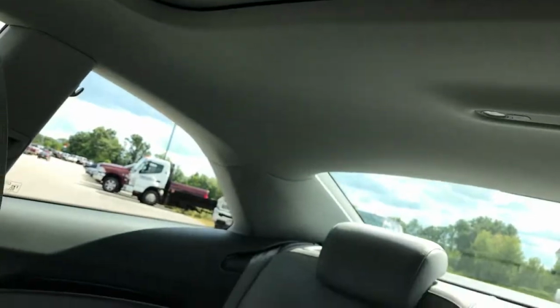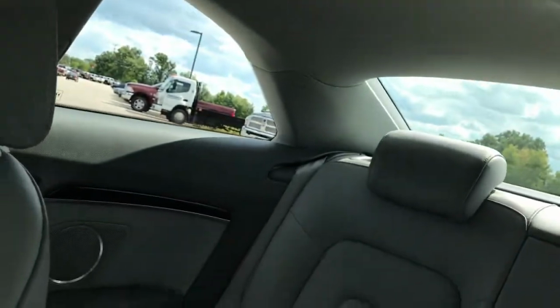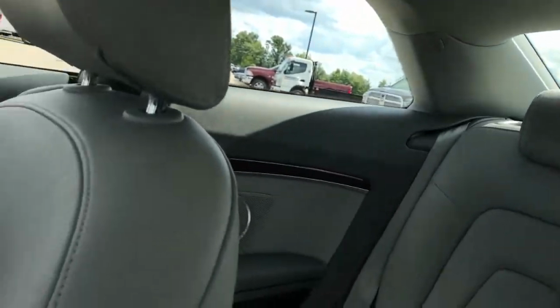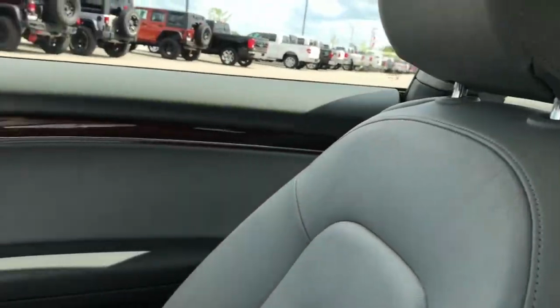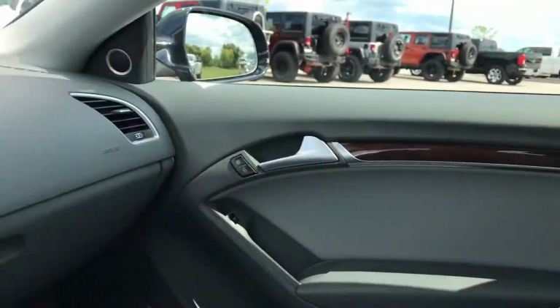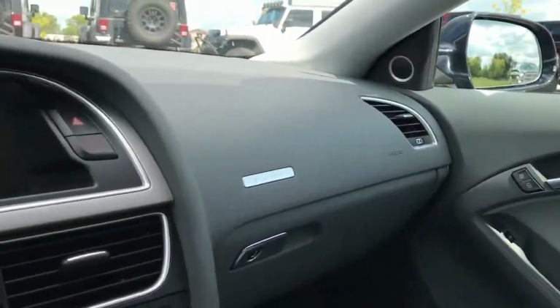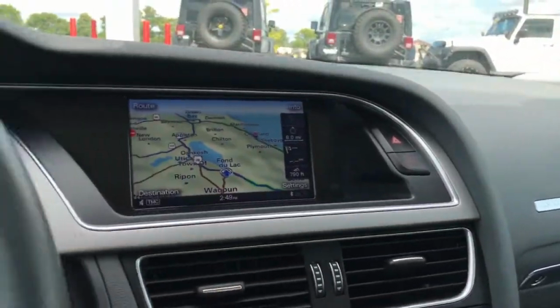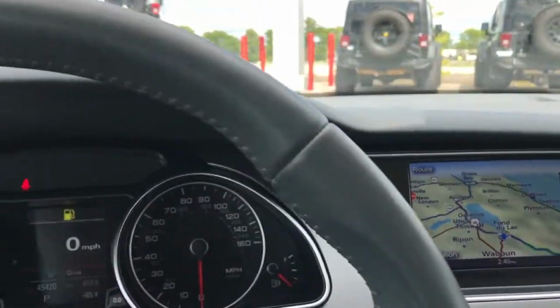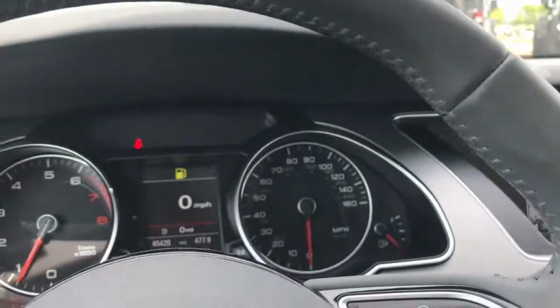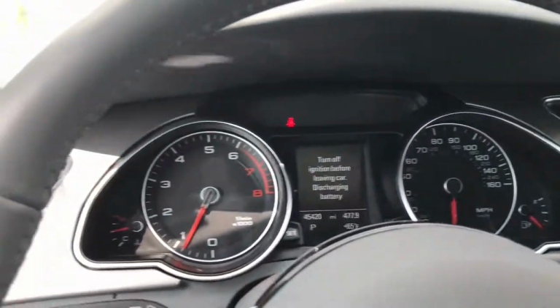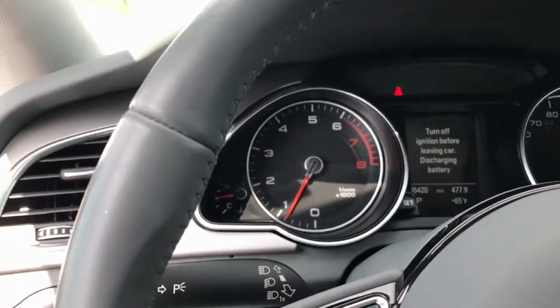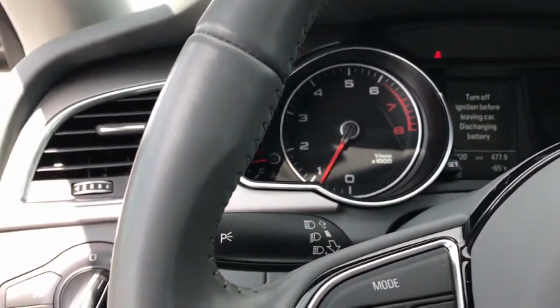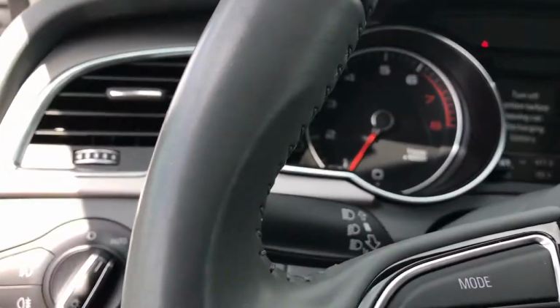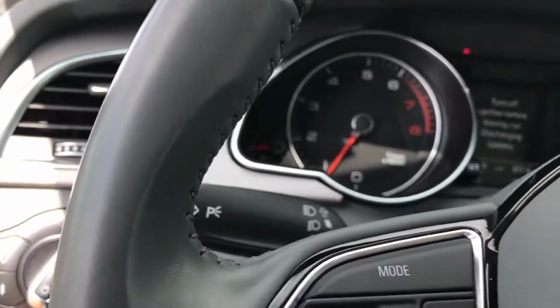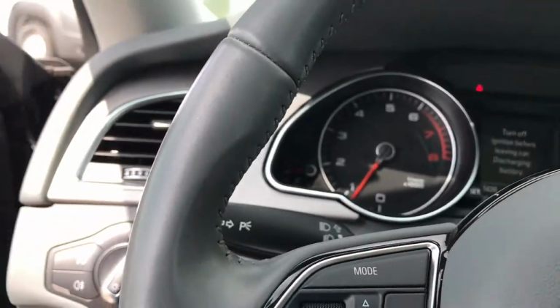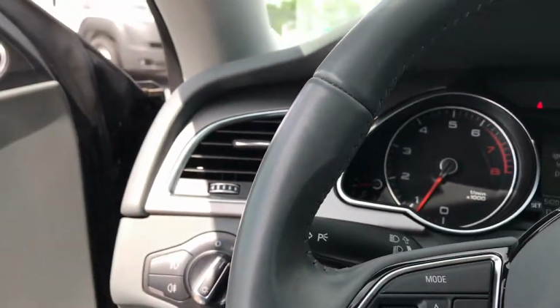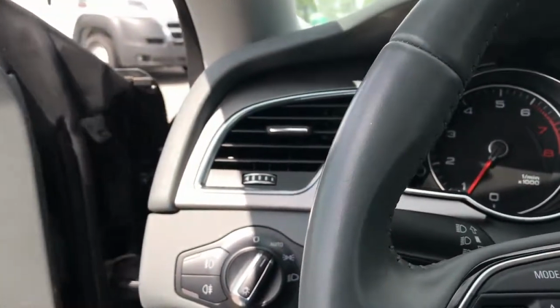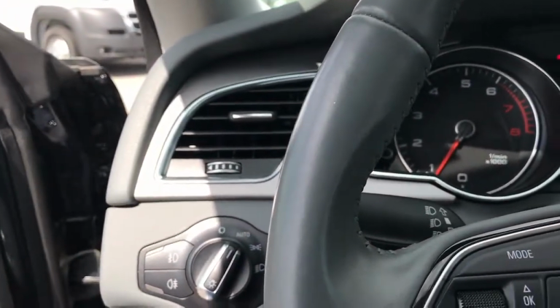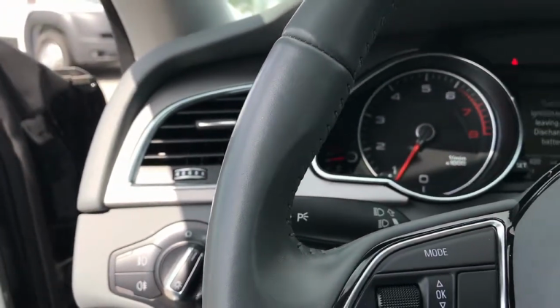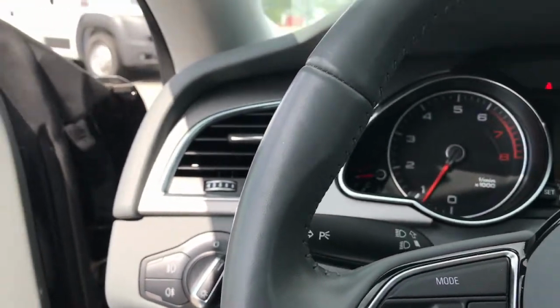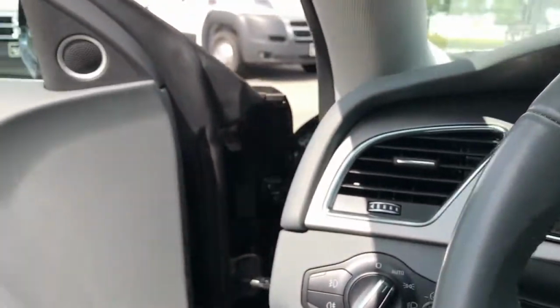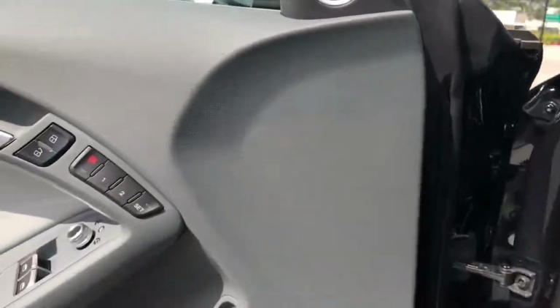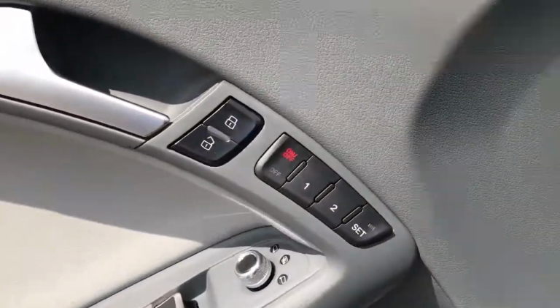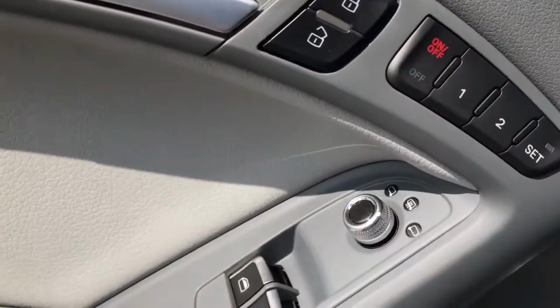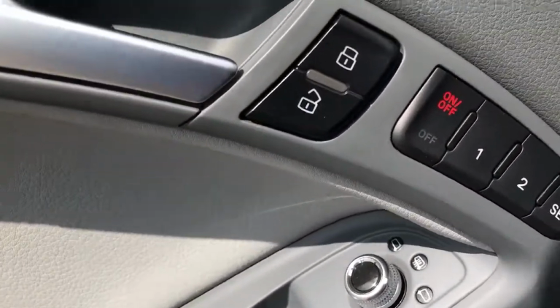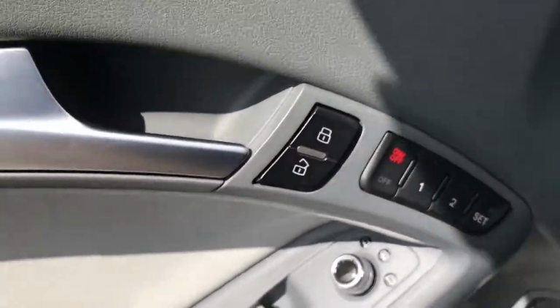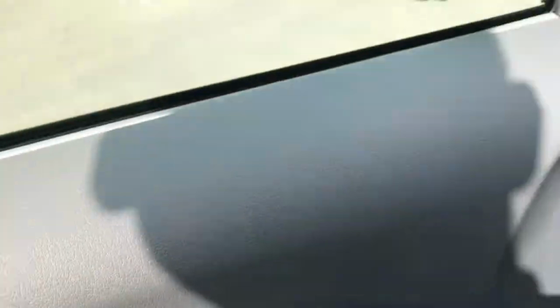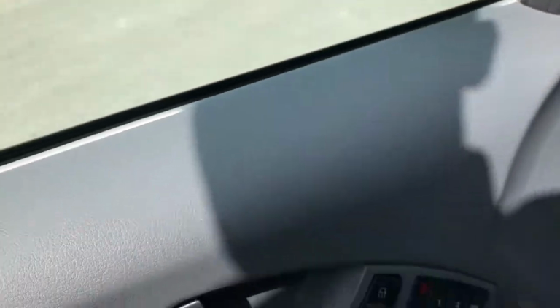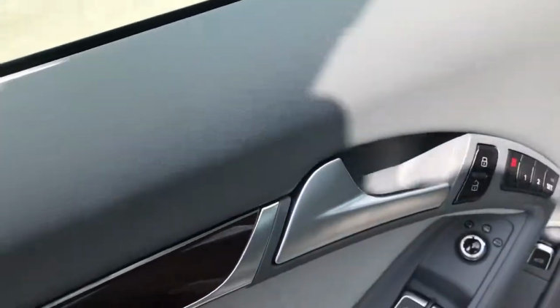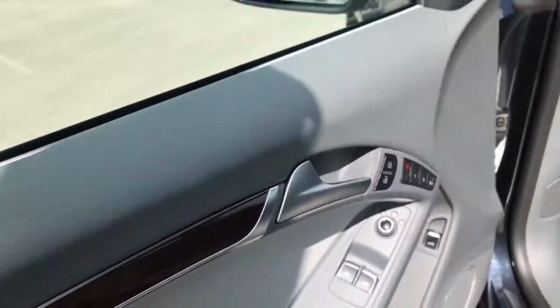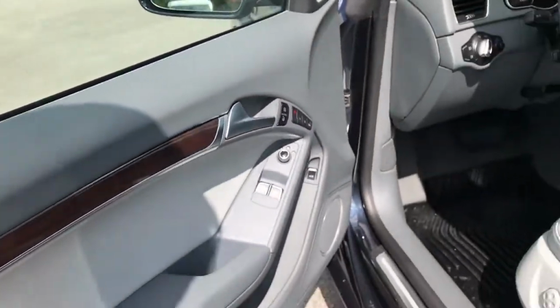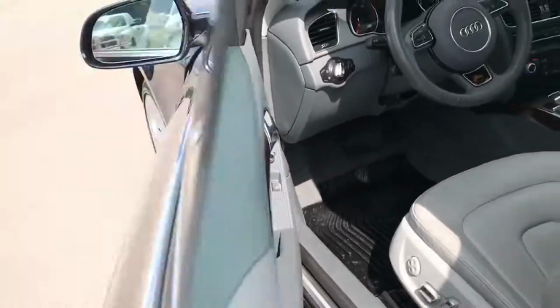The car is very clean inside and out — this one has never been smoked in, super, super clean in here. It does have heated mirrors, memory driver's seat, power windows, and power locks.